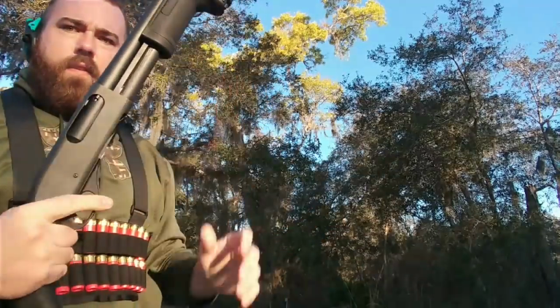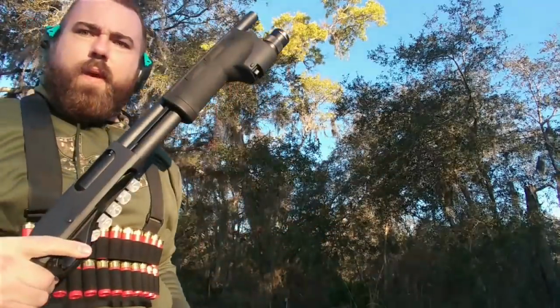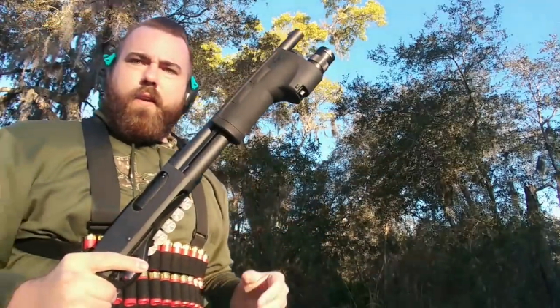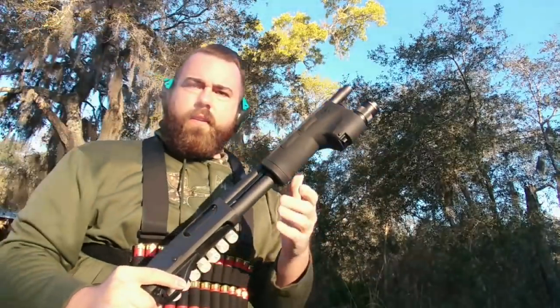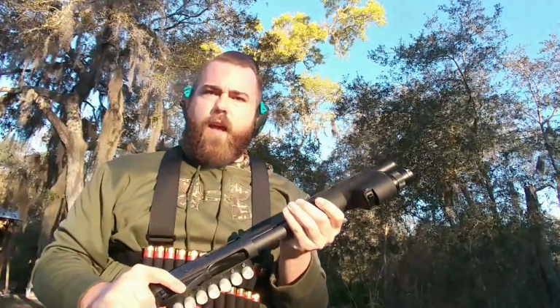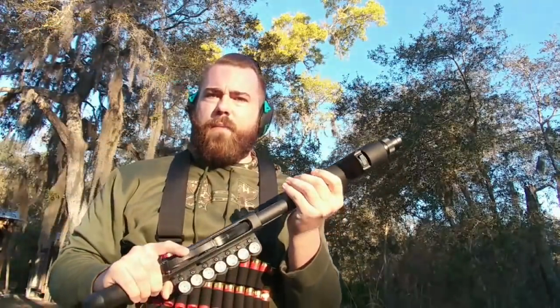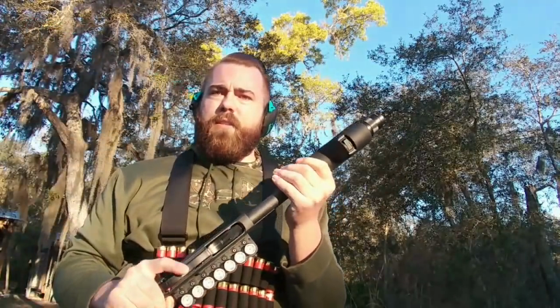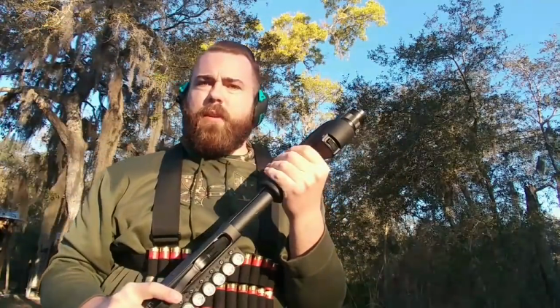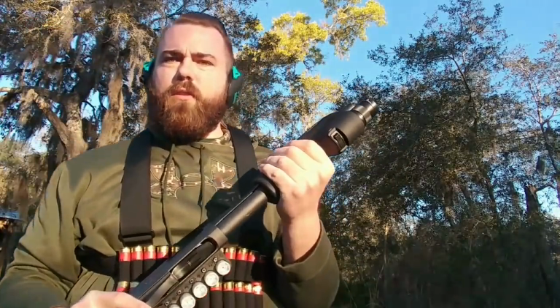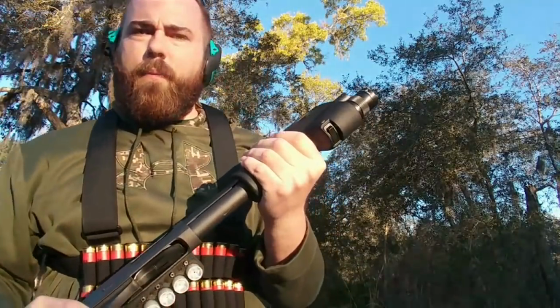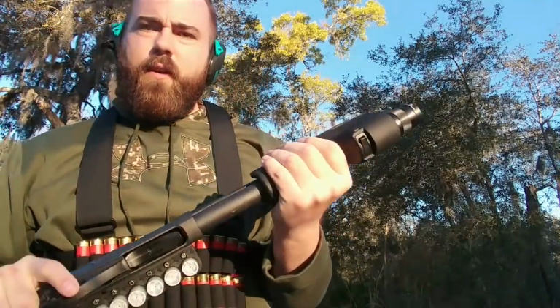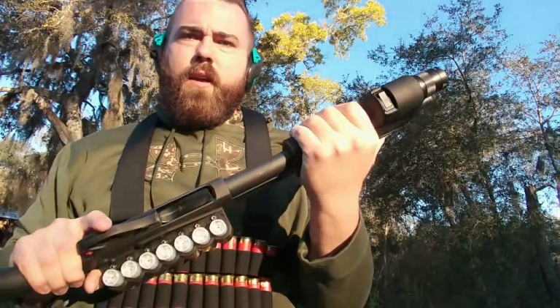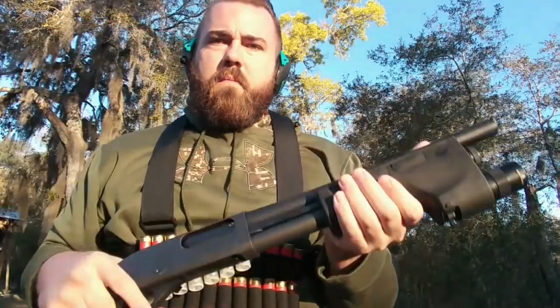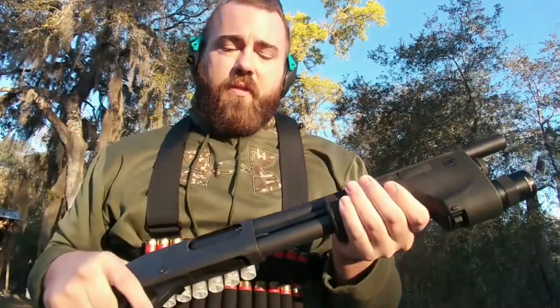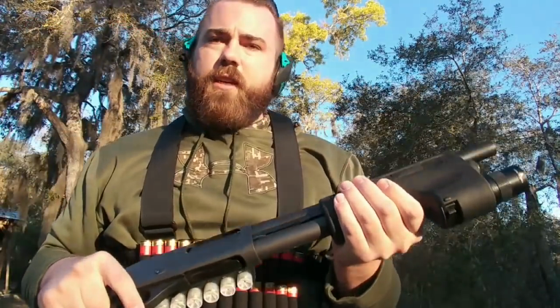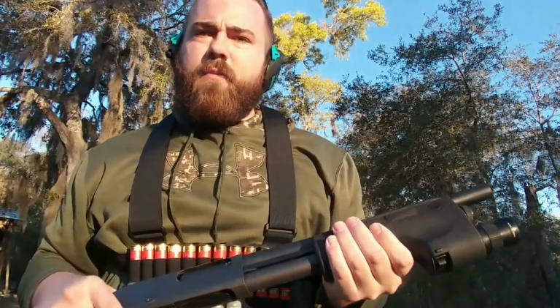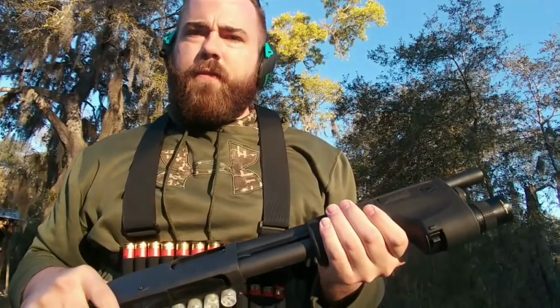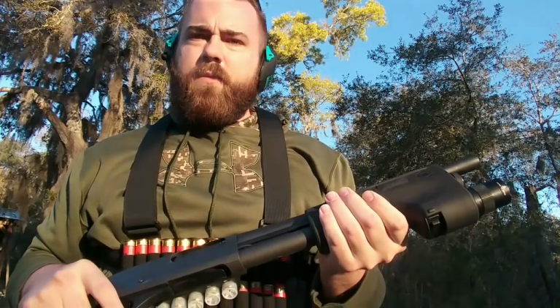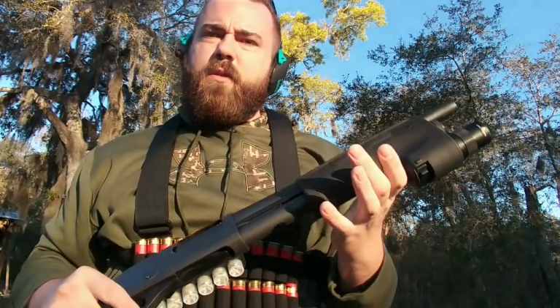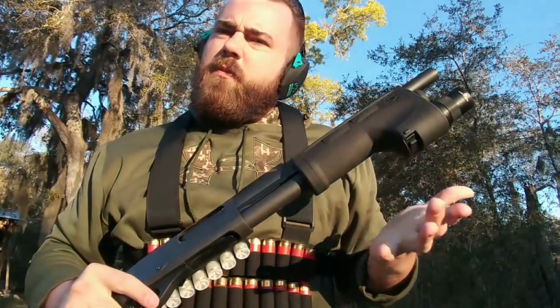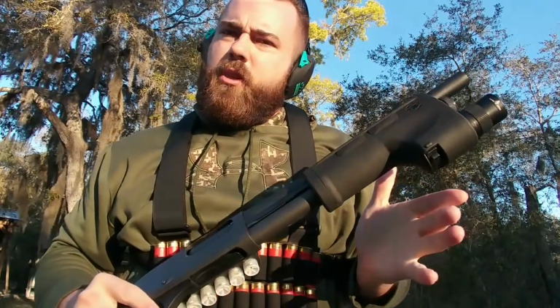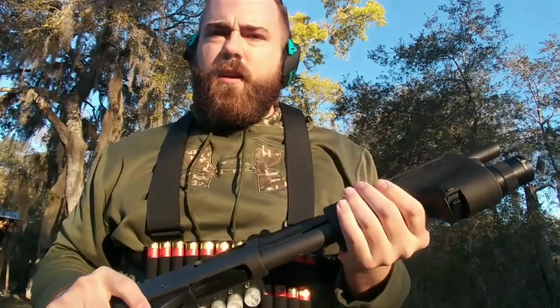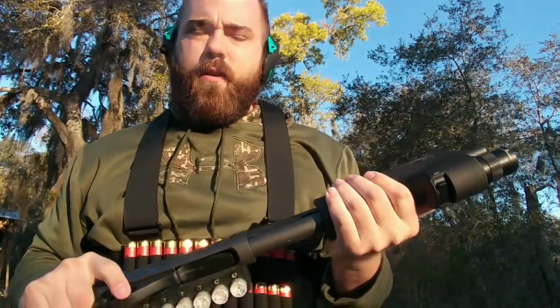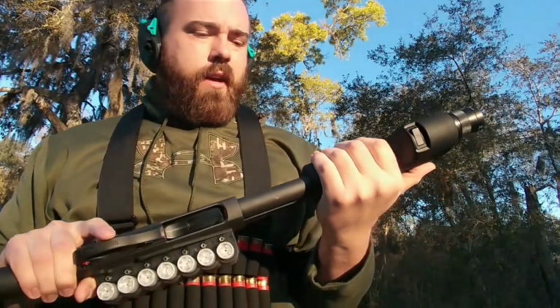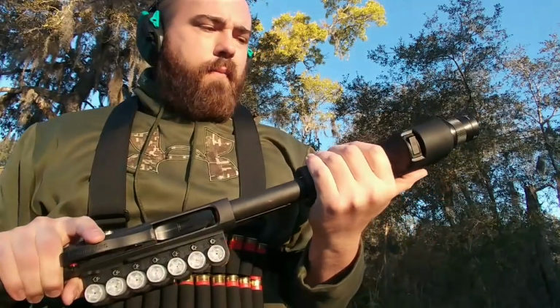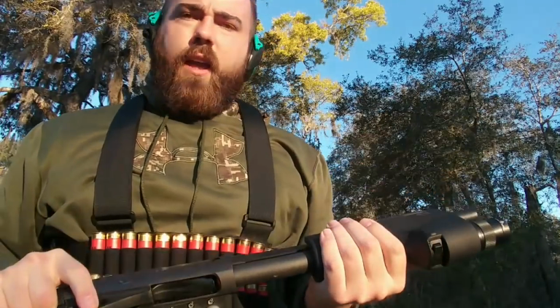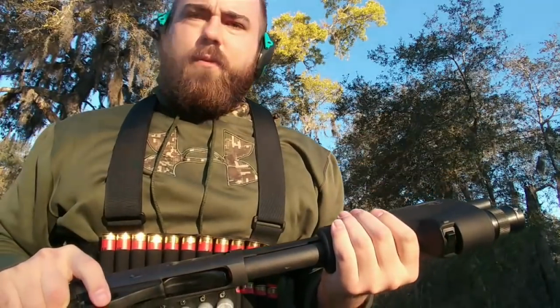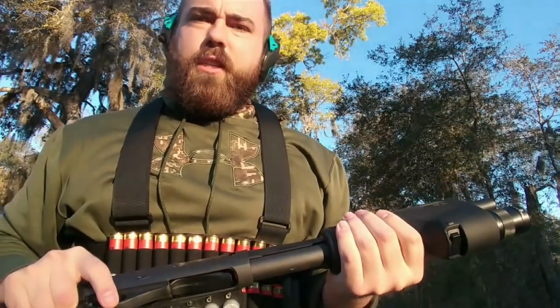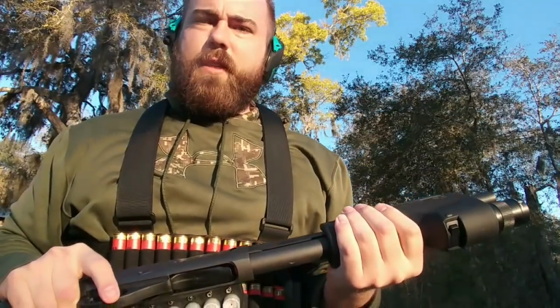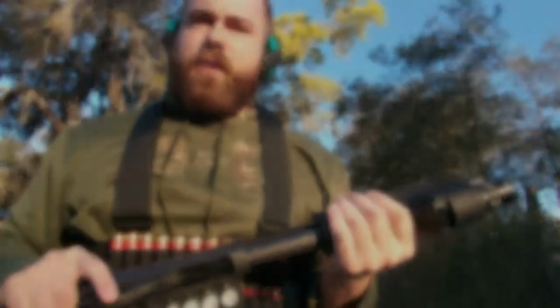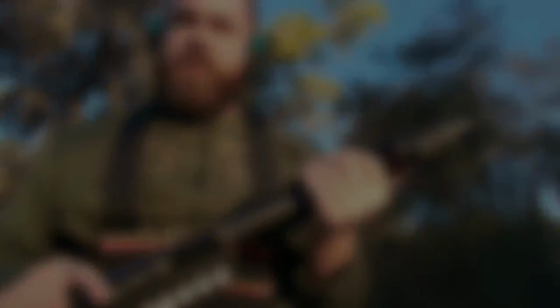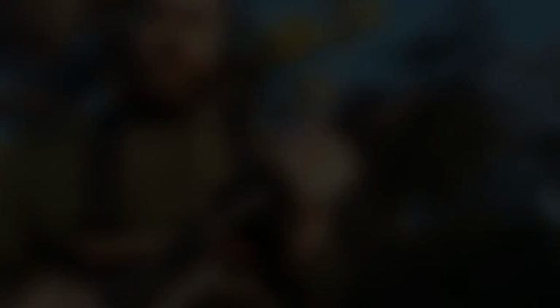It's not bad. I was in complete control of the weapon, got three shots off pretty fast — but it's just birdshot. We'll change it up and hit some buckshot and see what we can do.